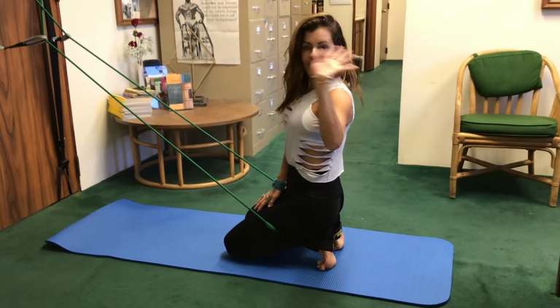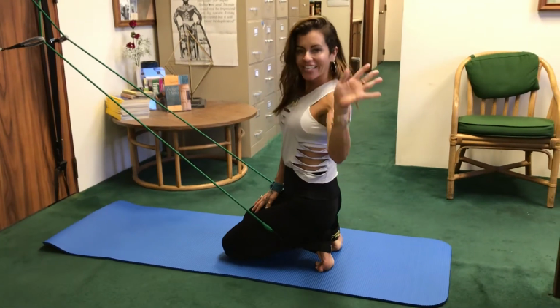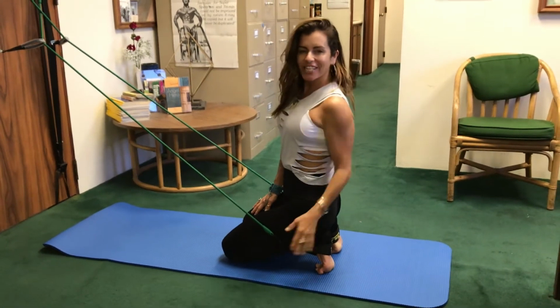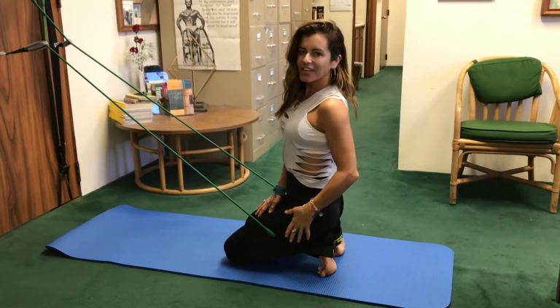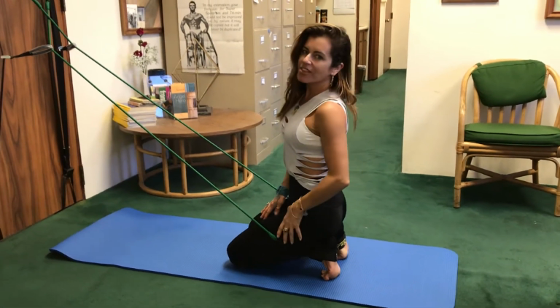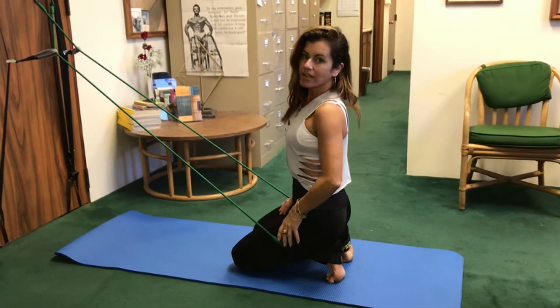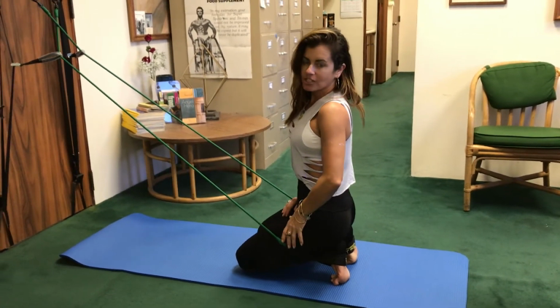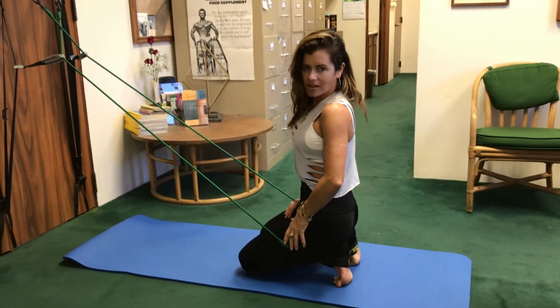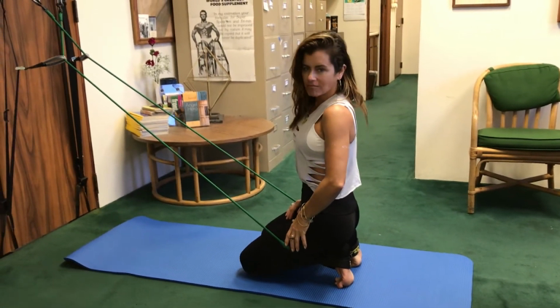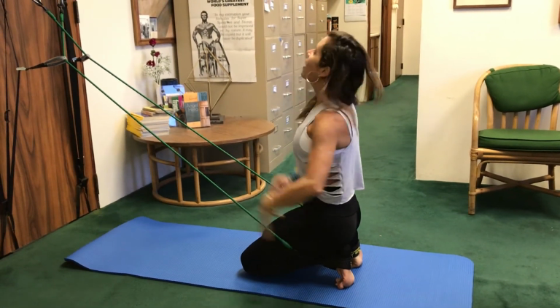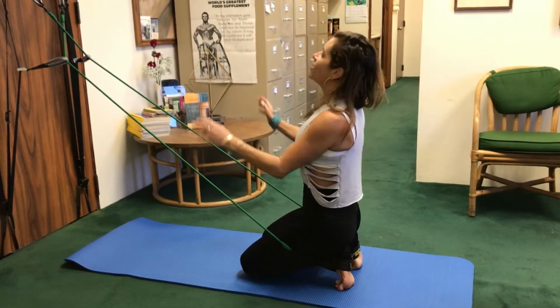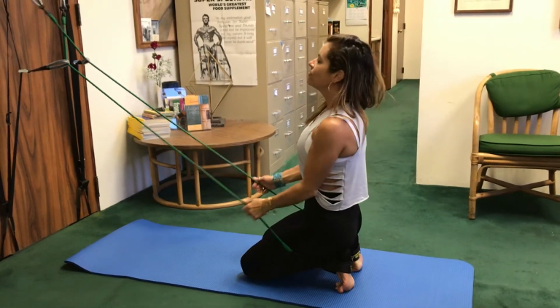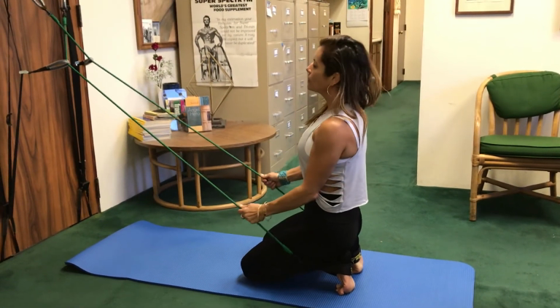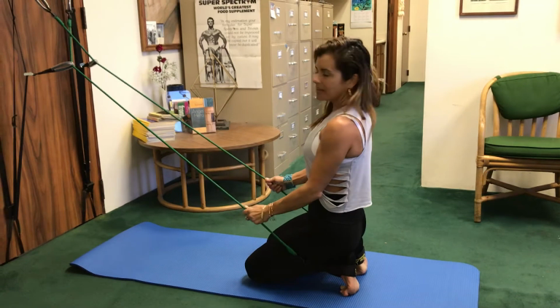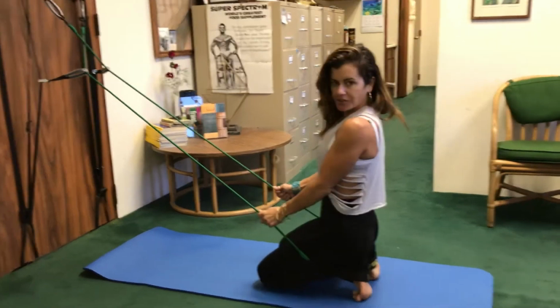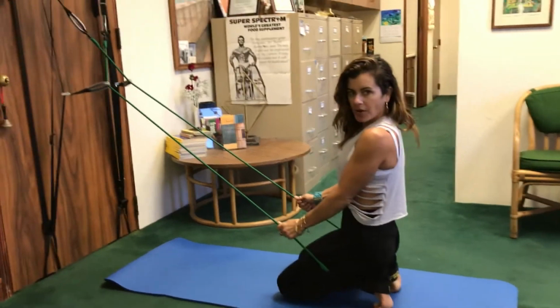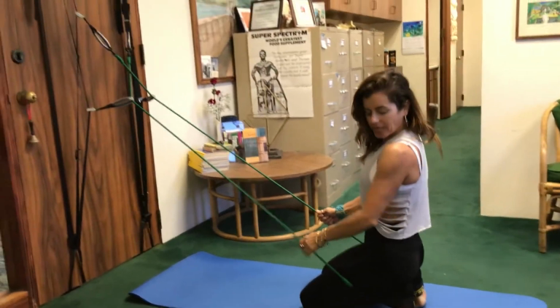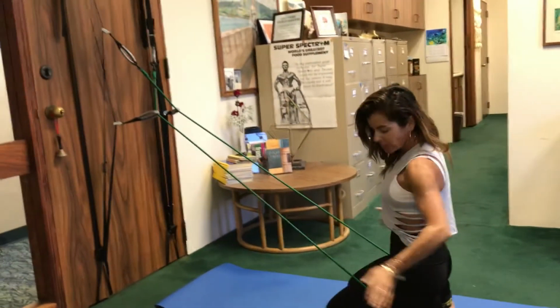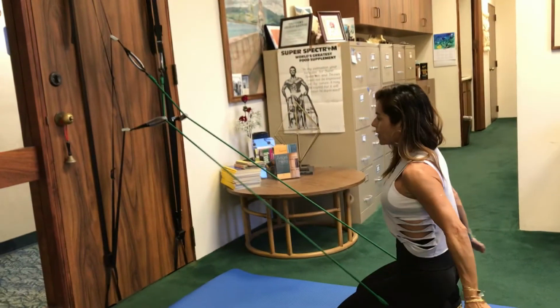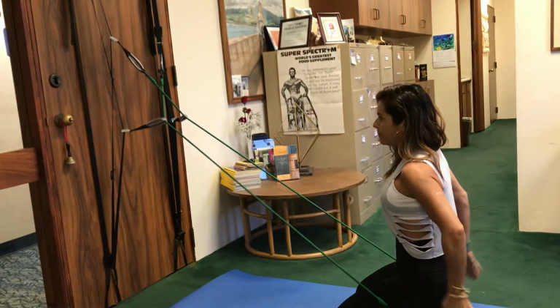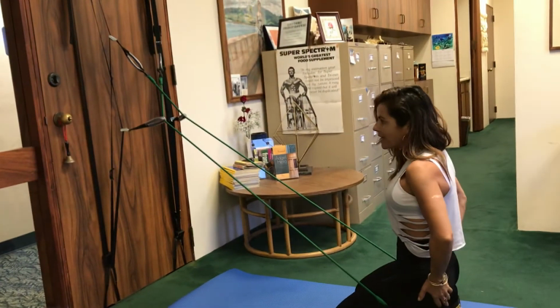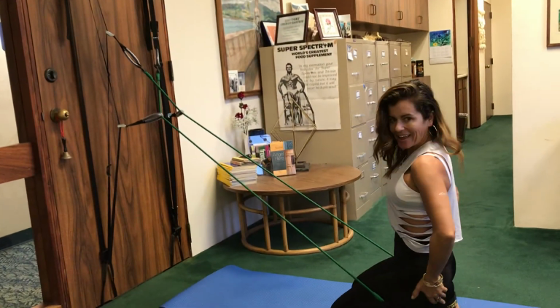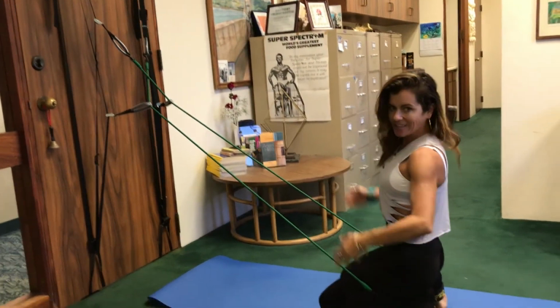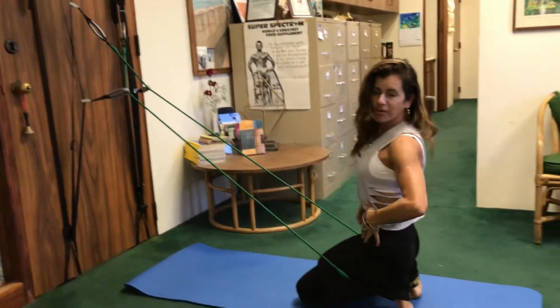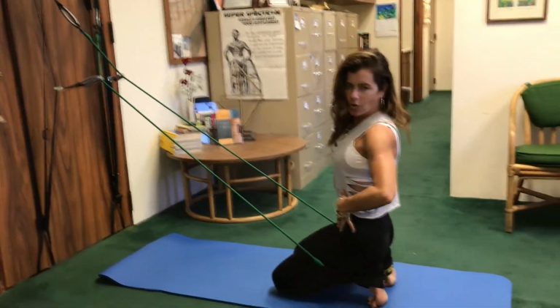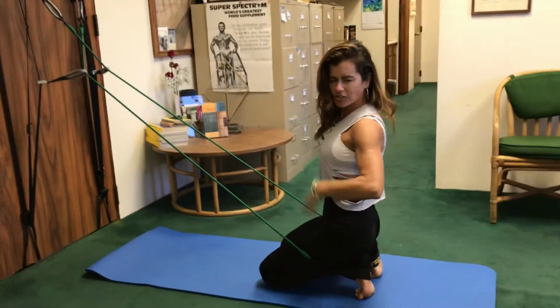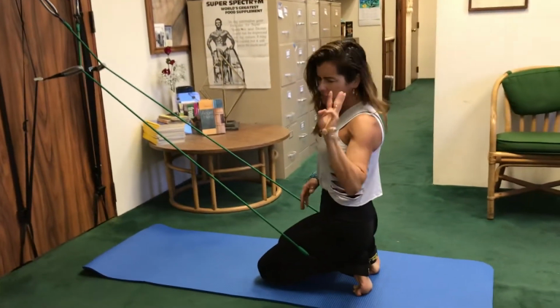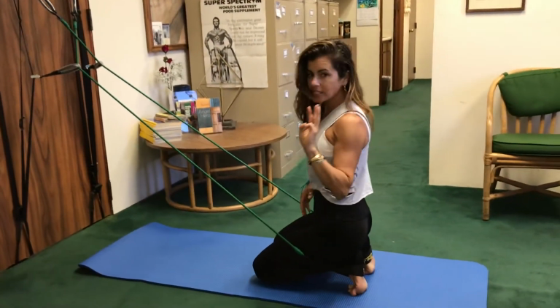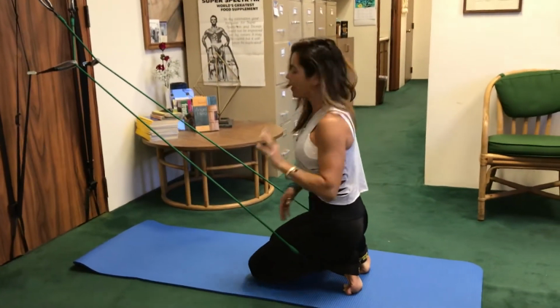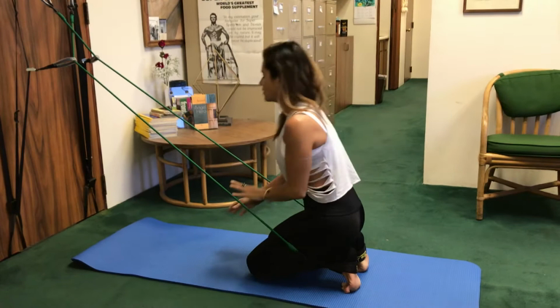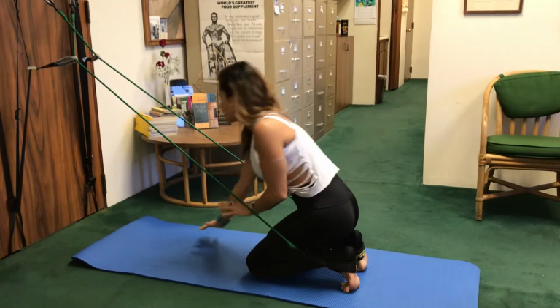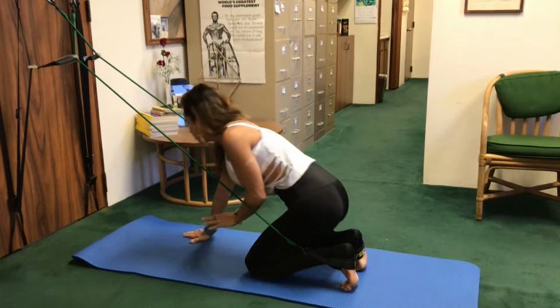Aloha! Kachina here with meetkachina.com. Using the Pilates Studio Pro, we're going to do a little bit of booty and a little bit of core. Just three simple exercises for you.